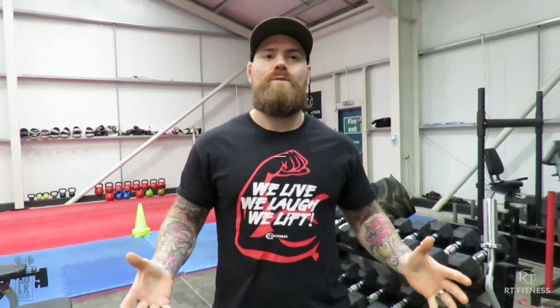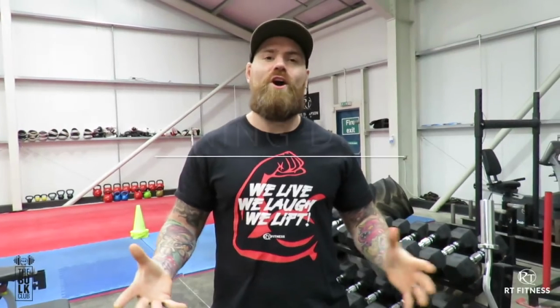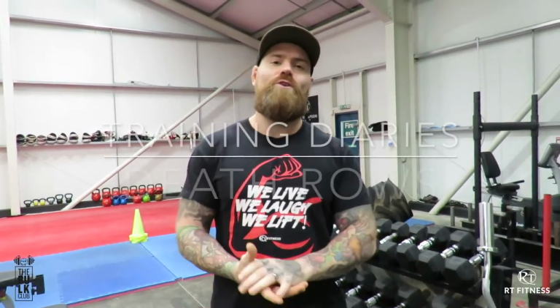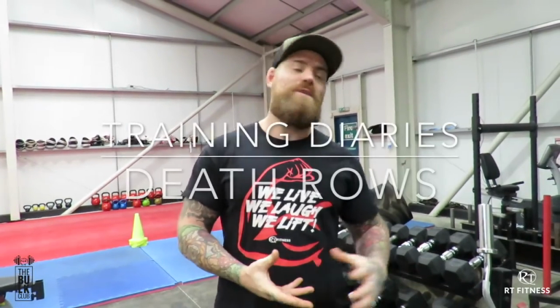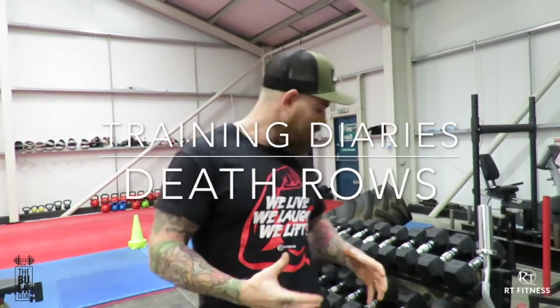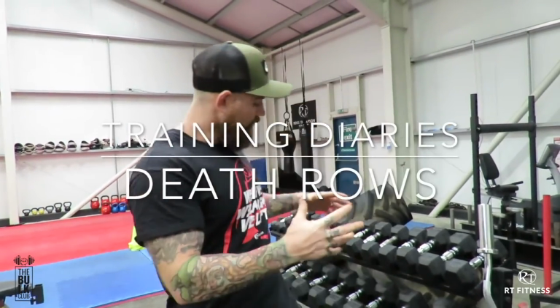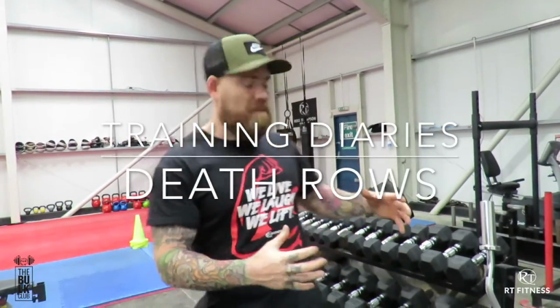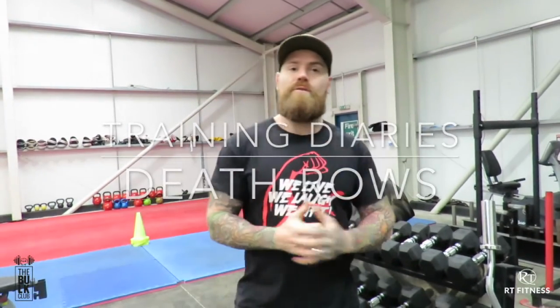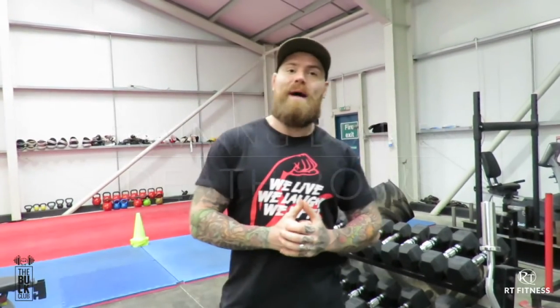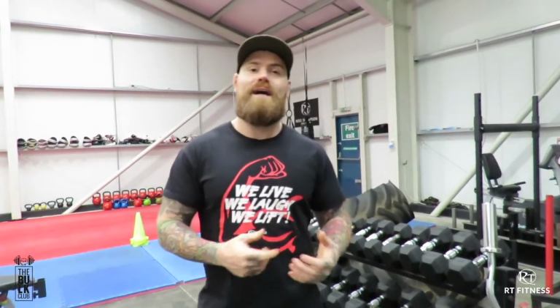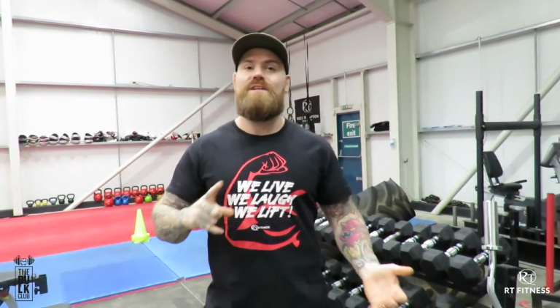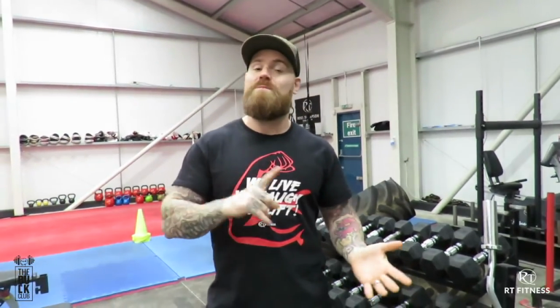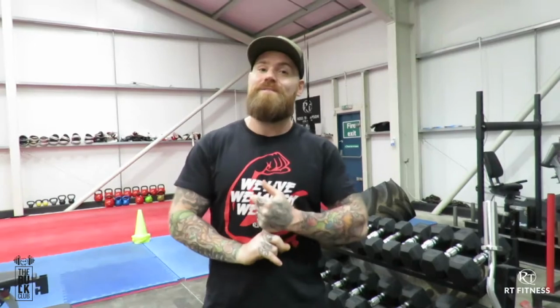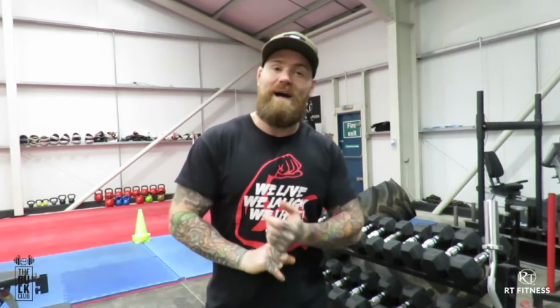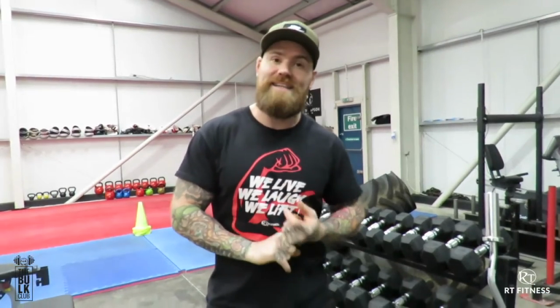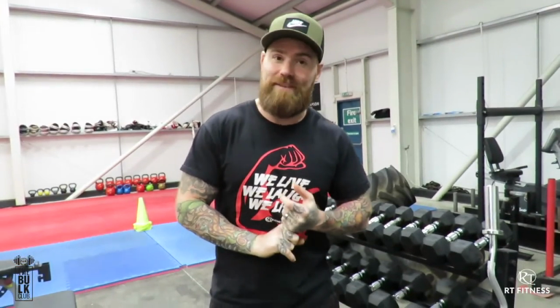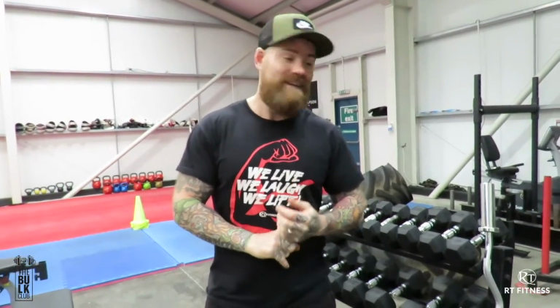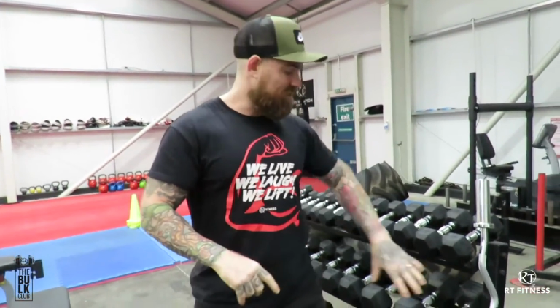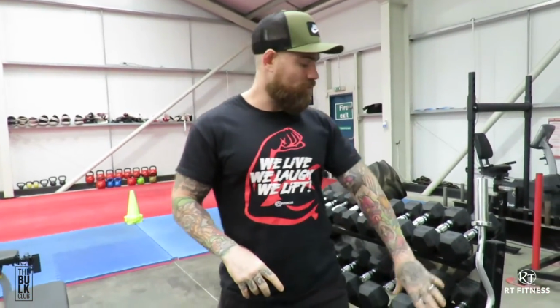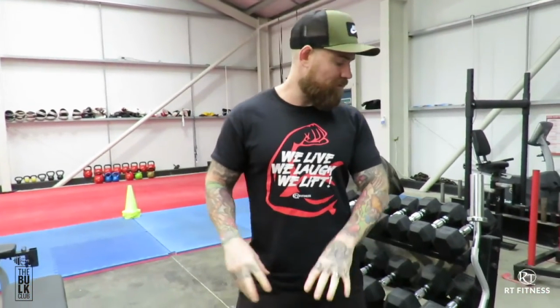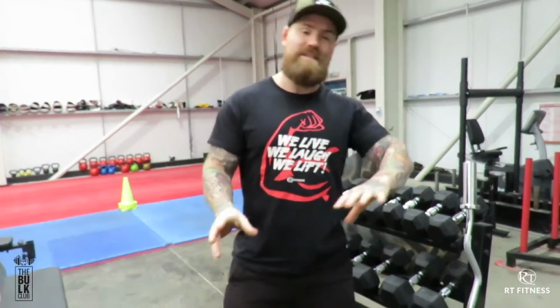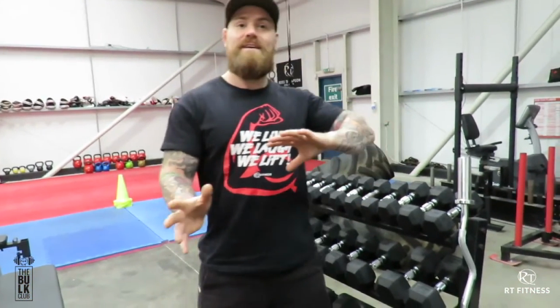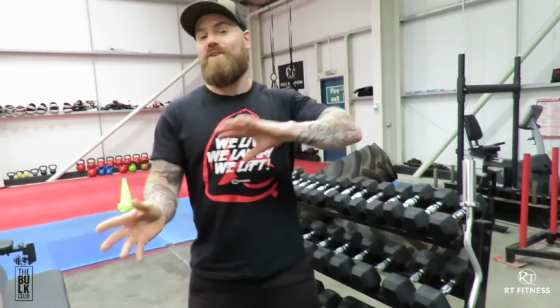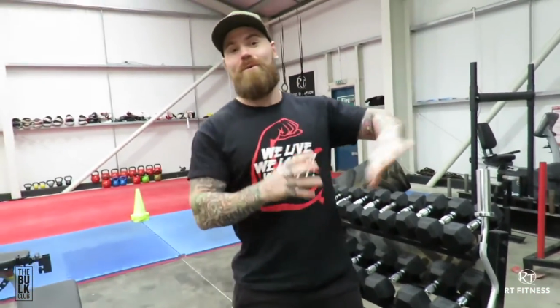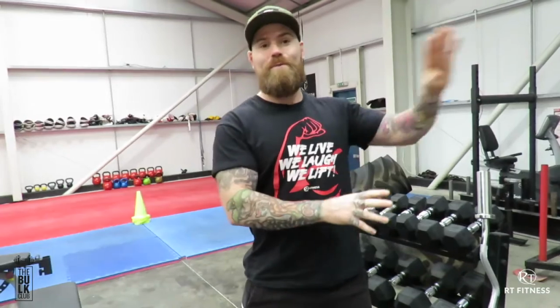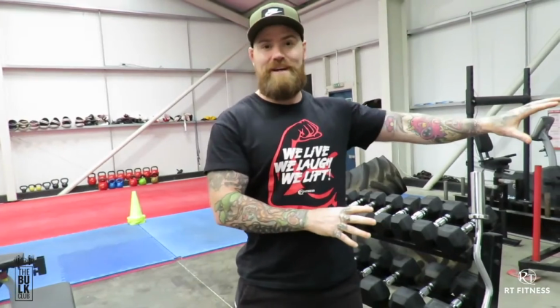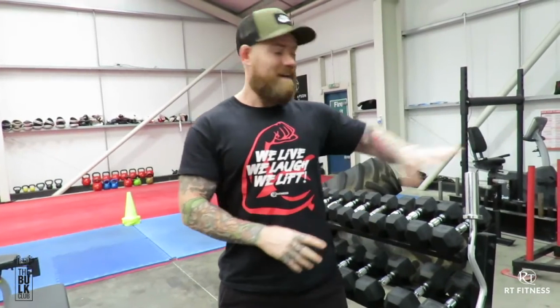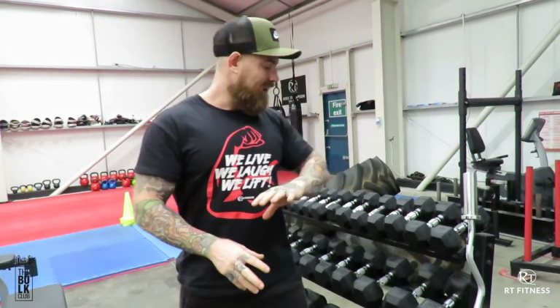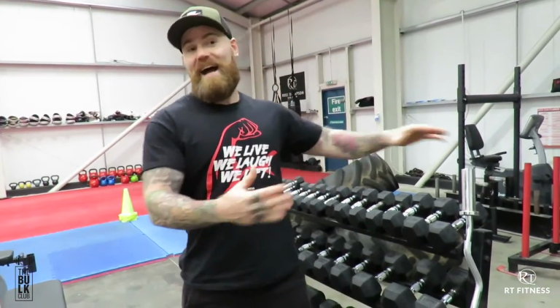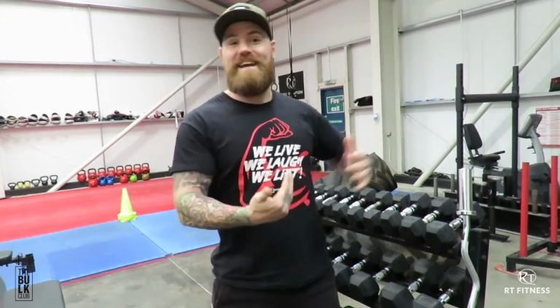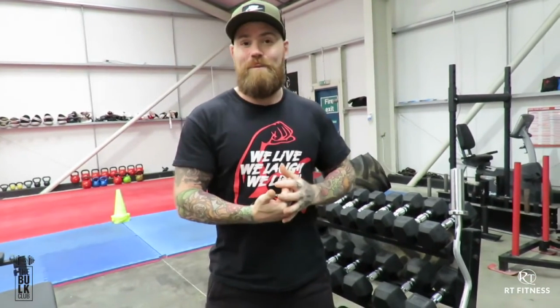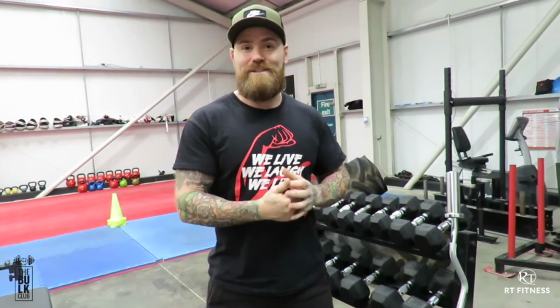Welcome along. So this one I'm going to be showing you a little back workout. This was made famous by C.T. Fletcher — it's the Death Rose. So if you haven't heard of him or seen him, I have taken it from him basically.